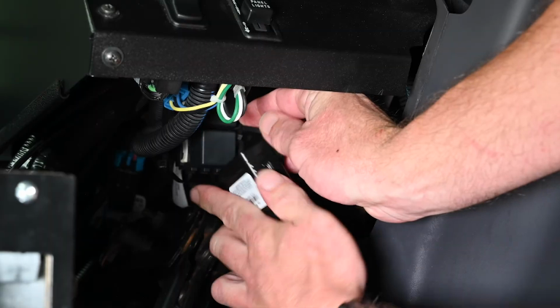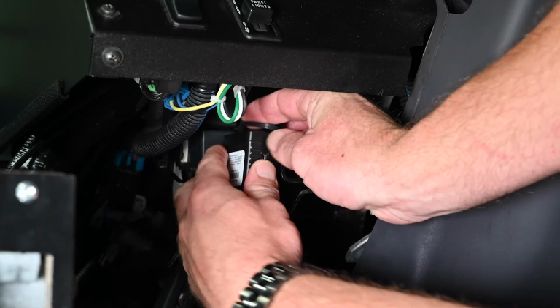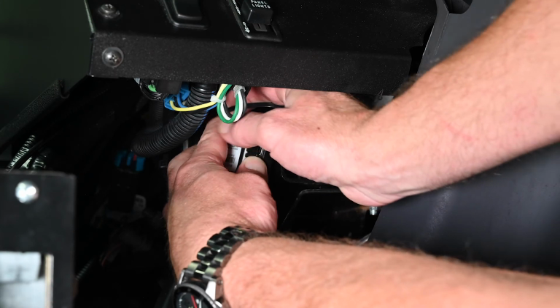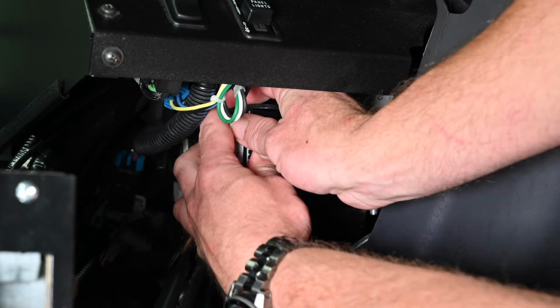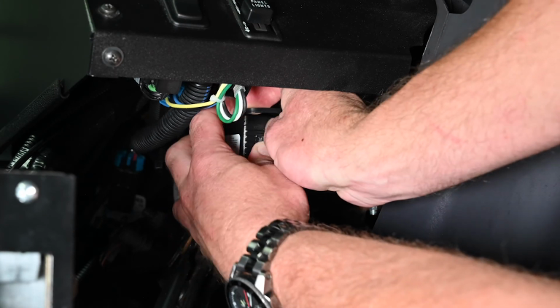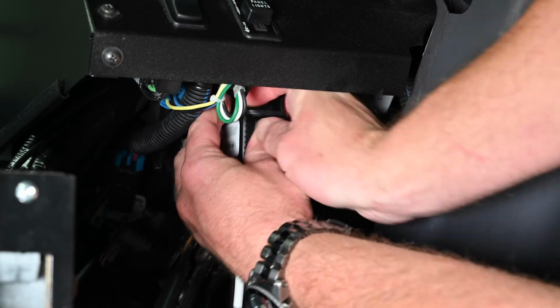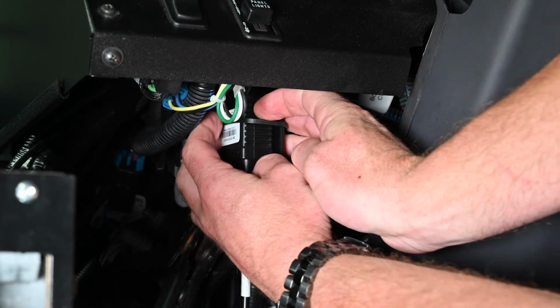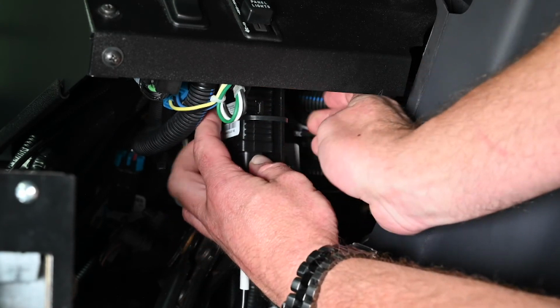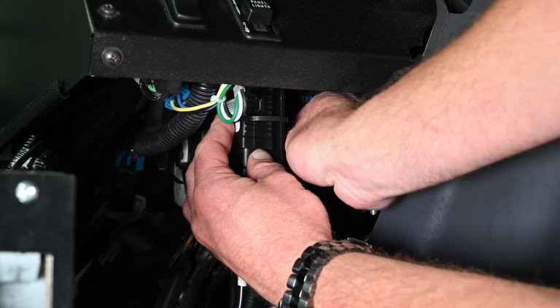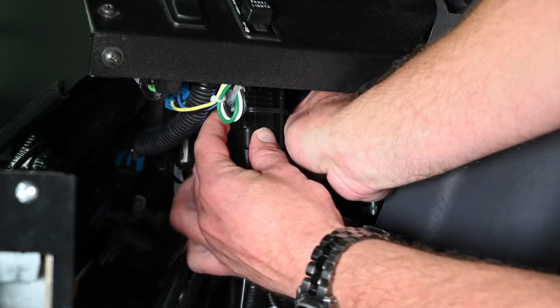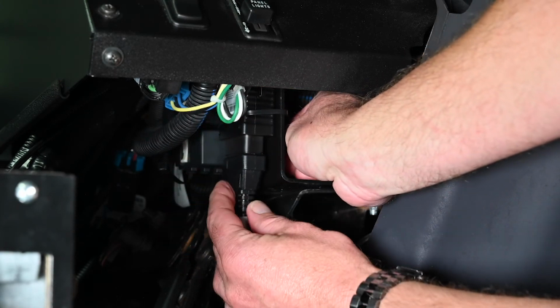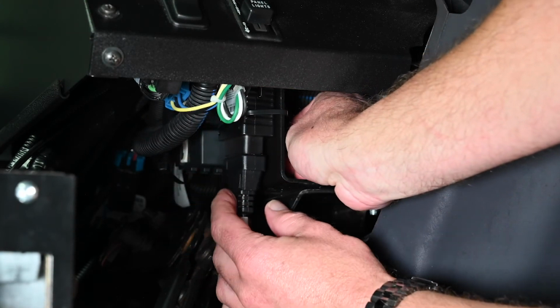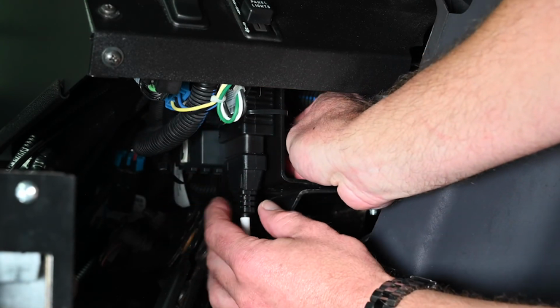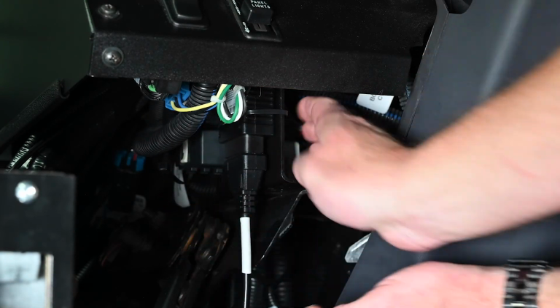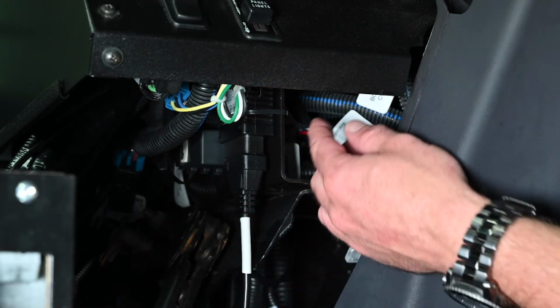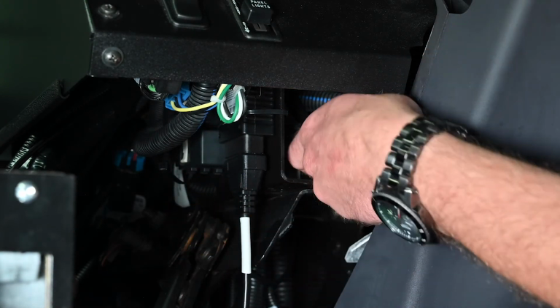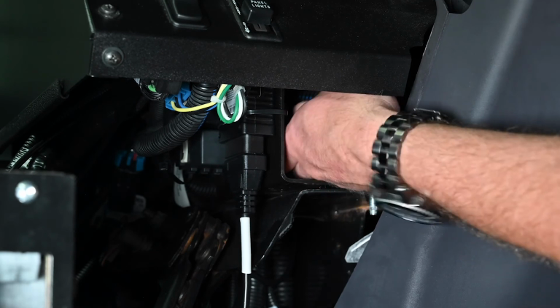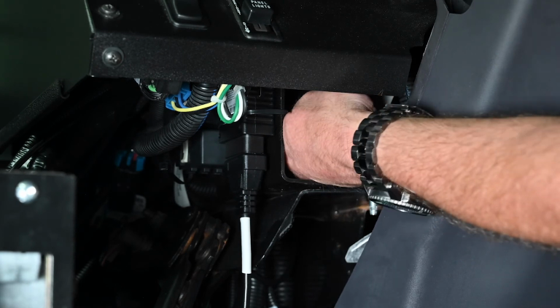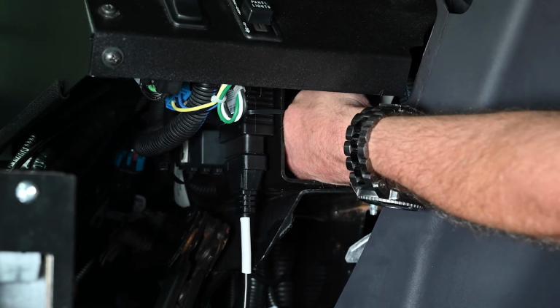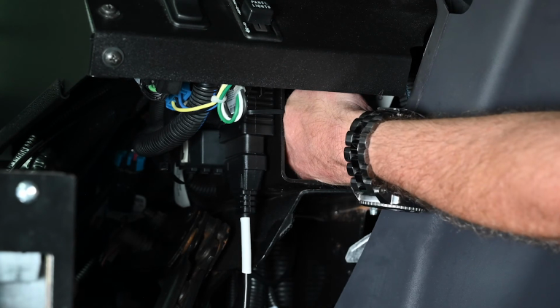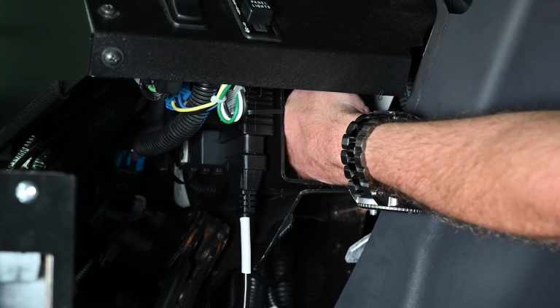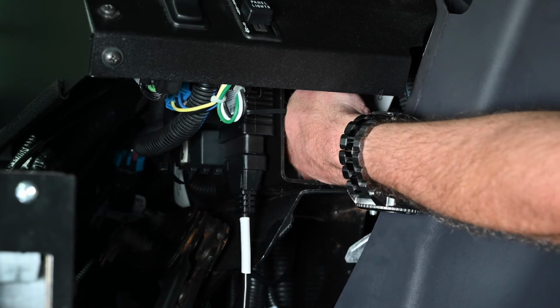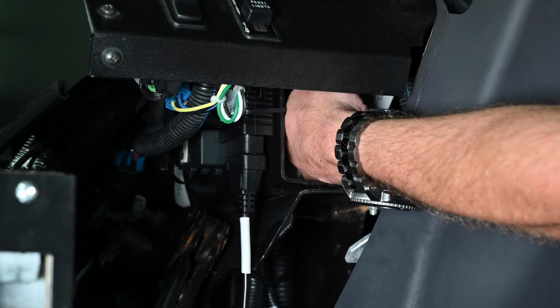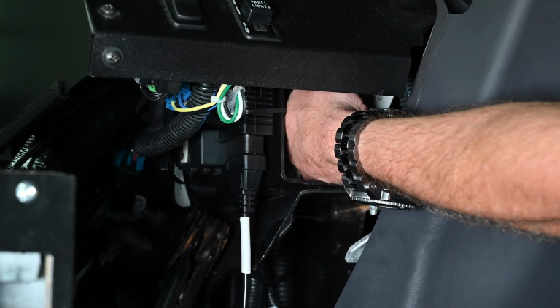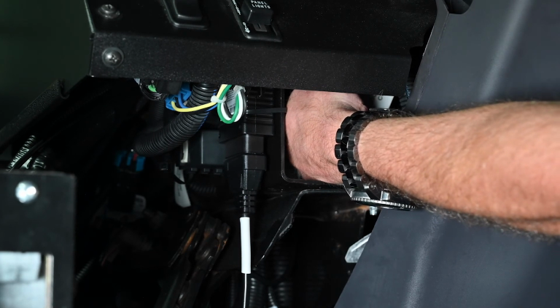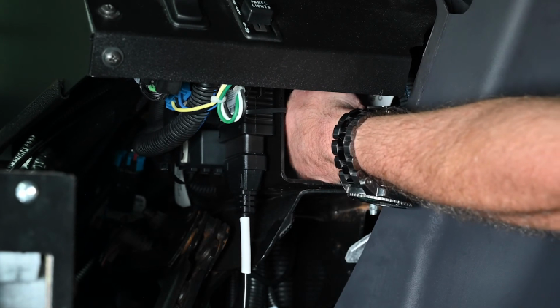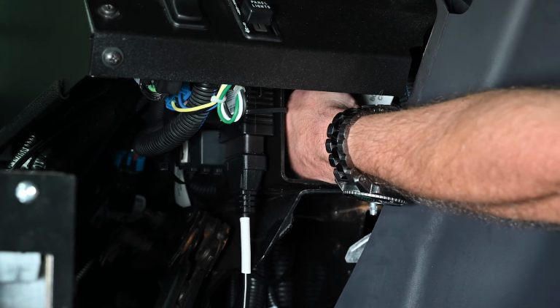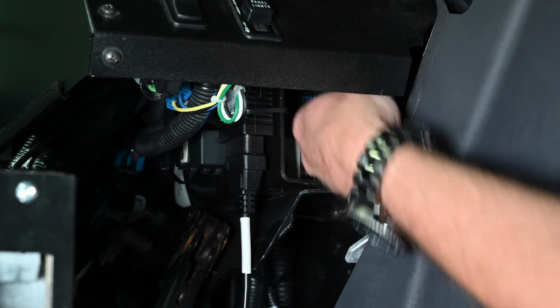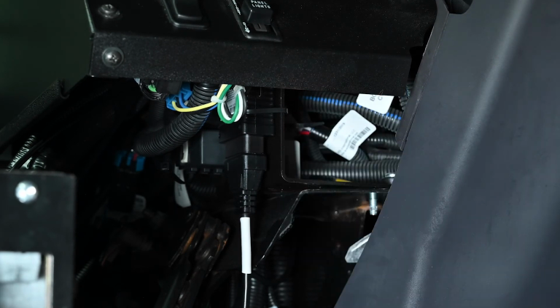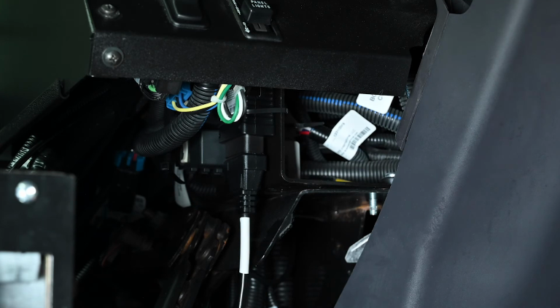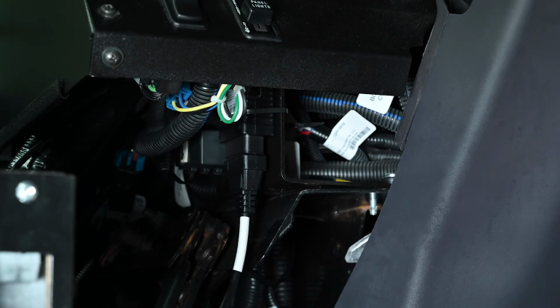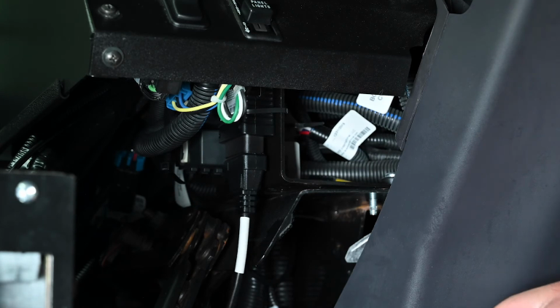Echo Master provides a security zip tie to ensure the fleet tracker device stays securely in place. Install the security zip tie around the device and the accessory harness and cut off the extra cable tie.